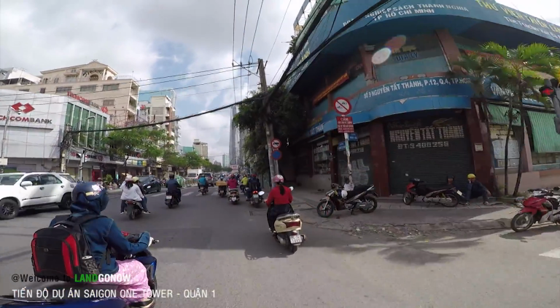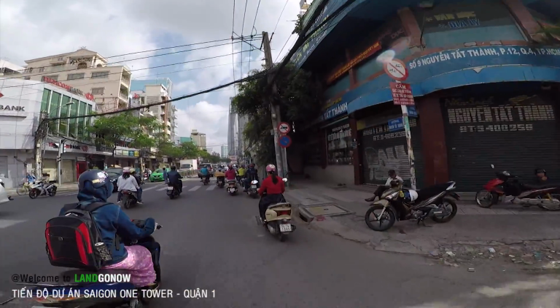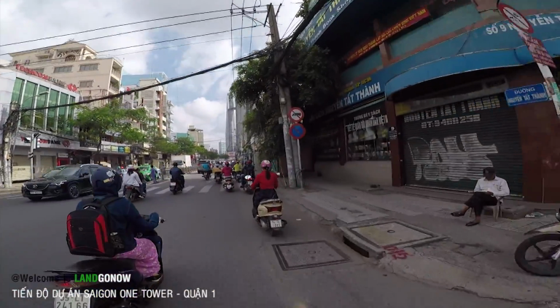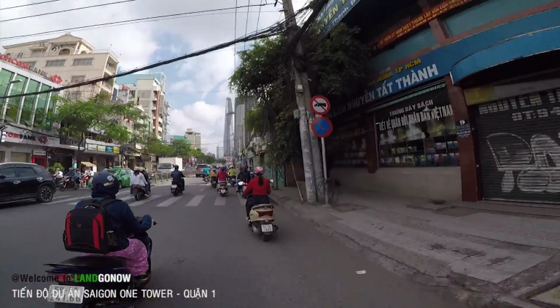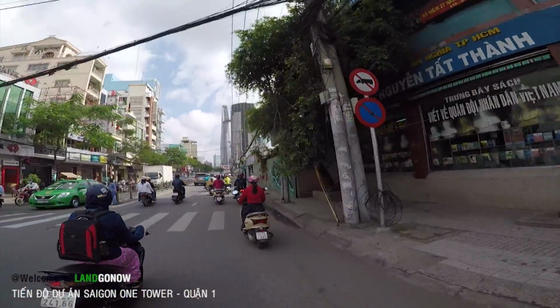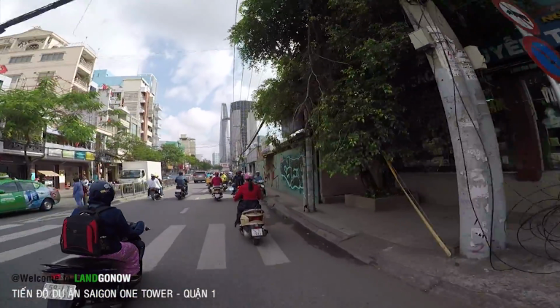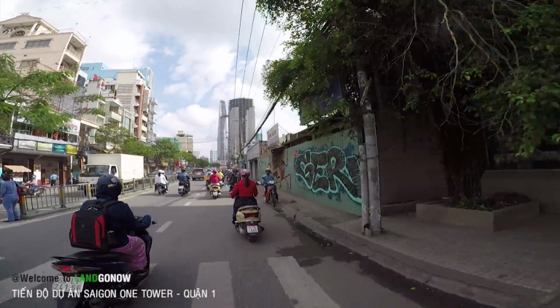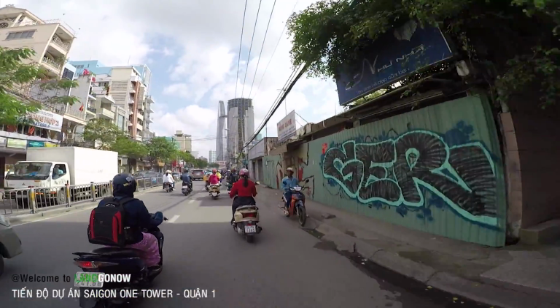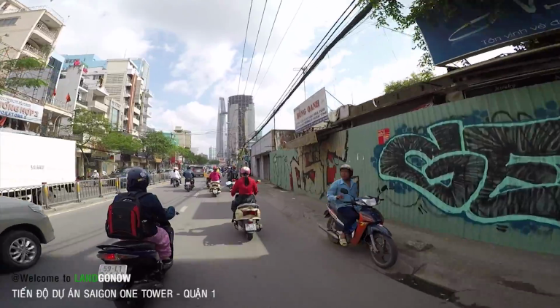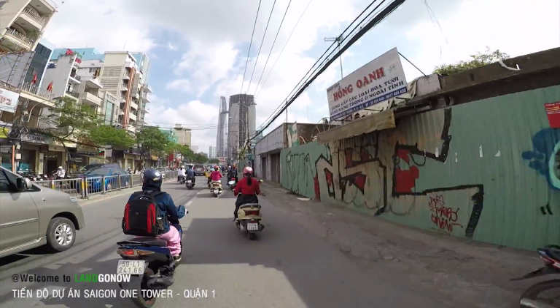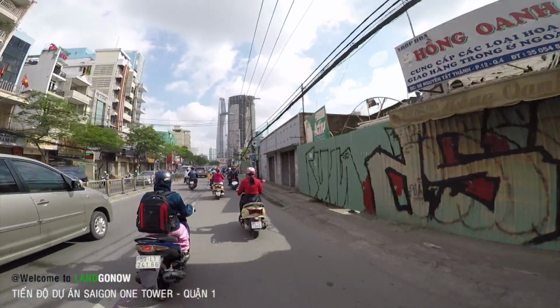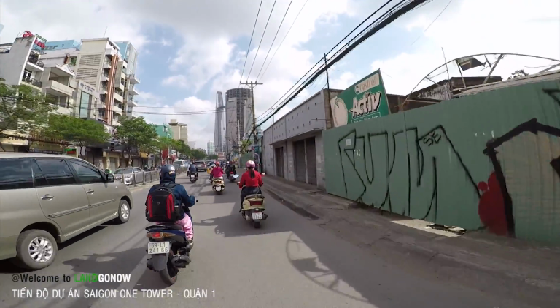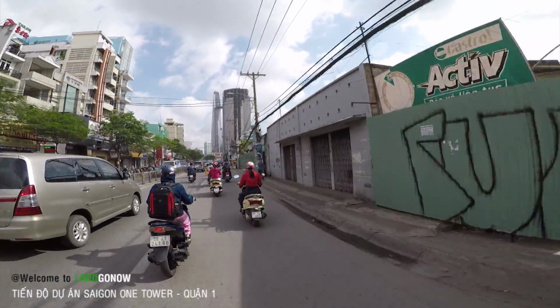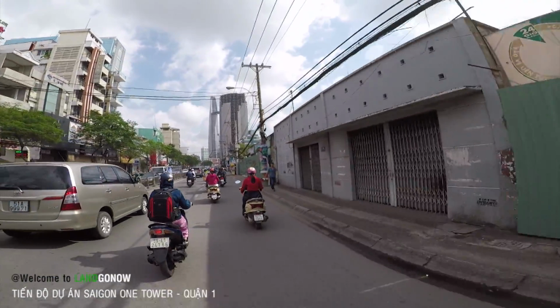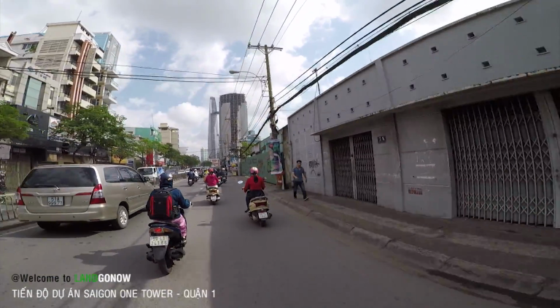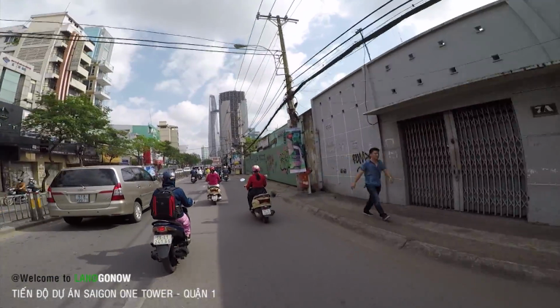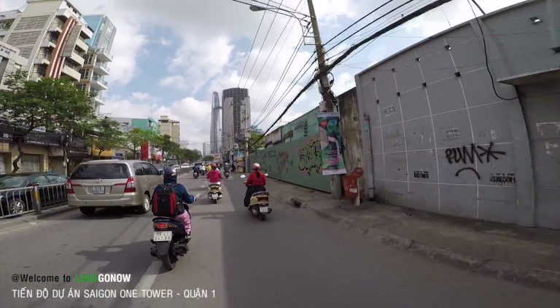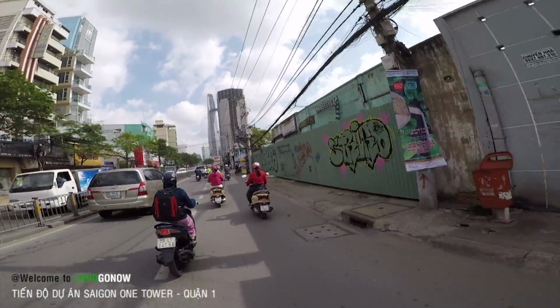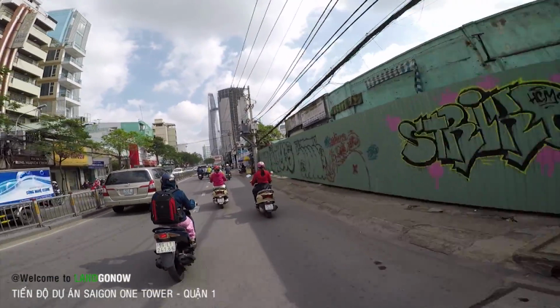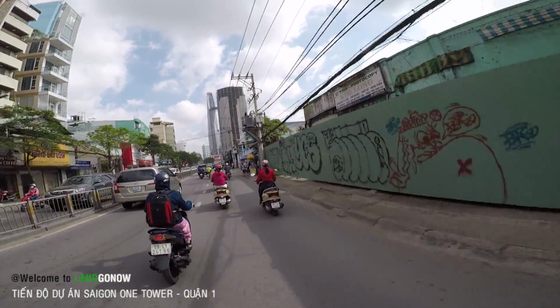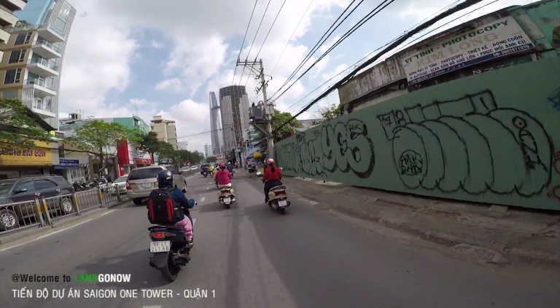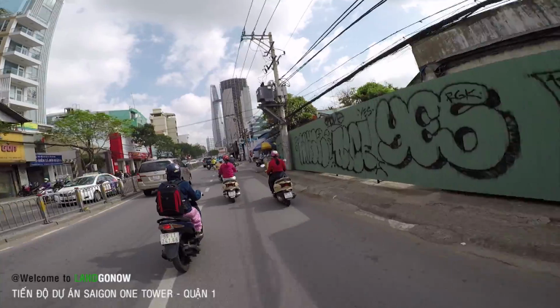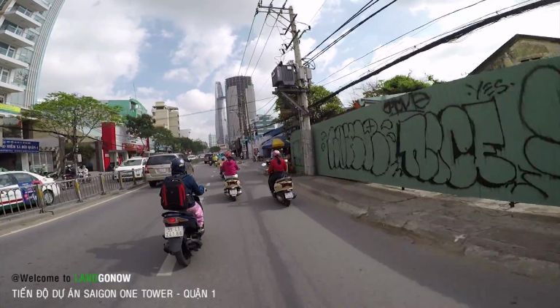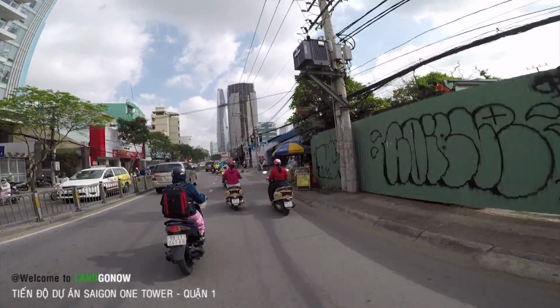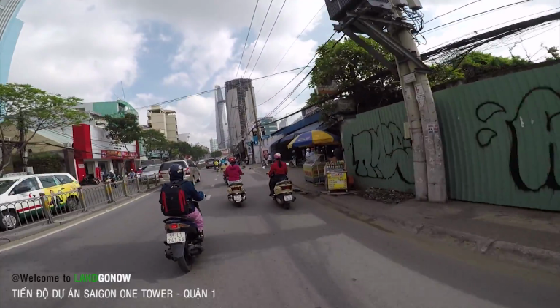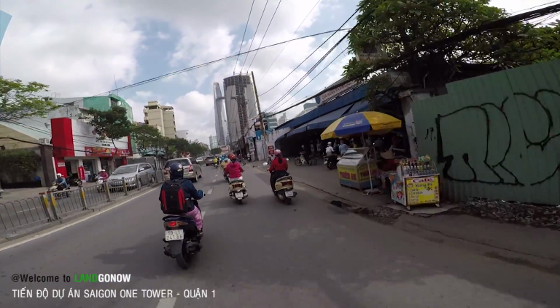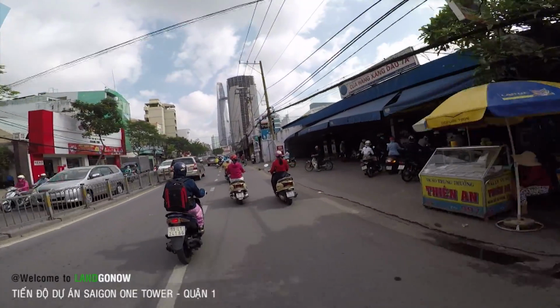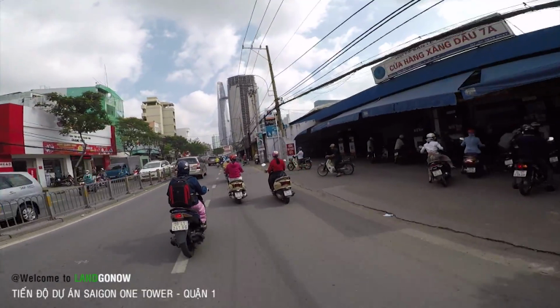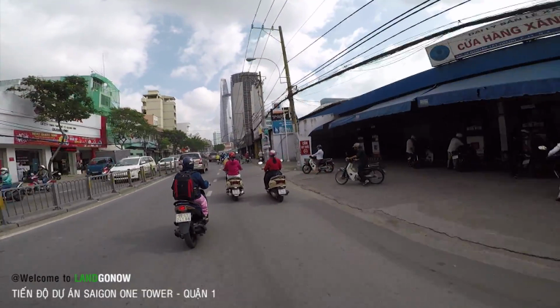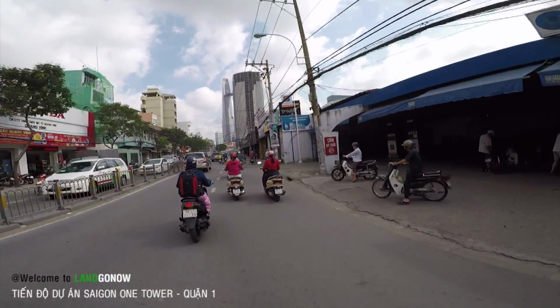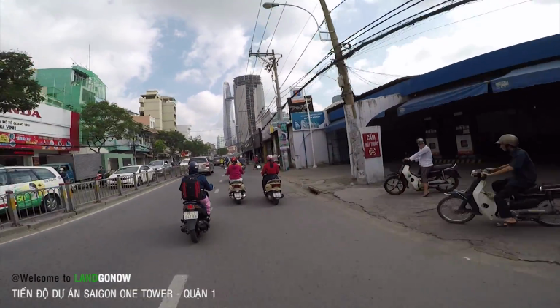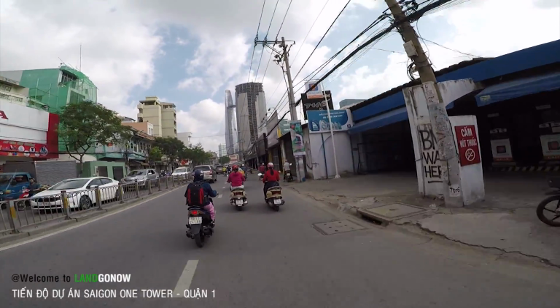Đến đây là bến Nhà Rồng rồi. Hôm nay tôi giới thiệu cho các bác cái dự án chung cư Sài Gòn One Tower. Đây là ngay trước mắt các bác đó, nó sánh ngang với thằng Bitexco luôn nhá.